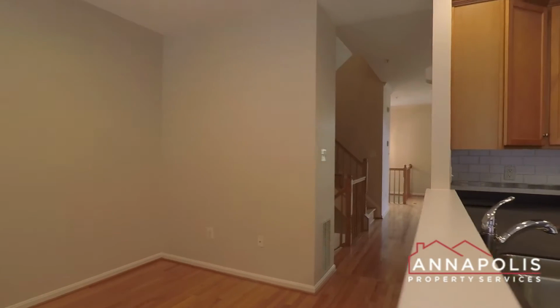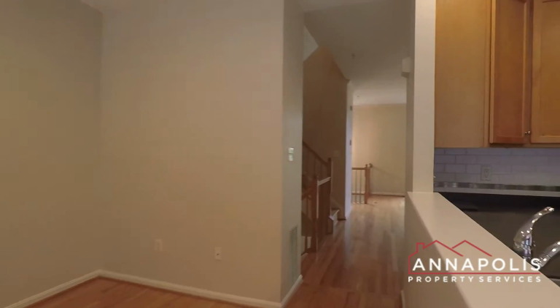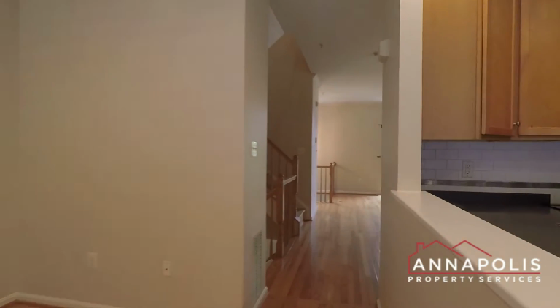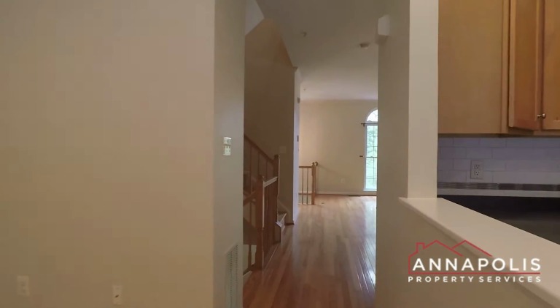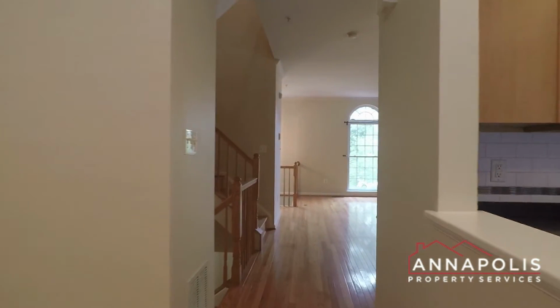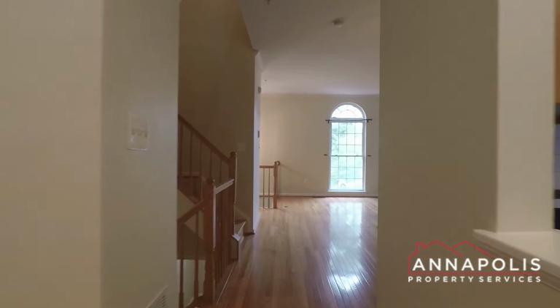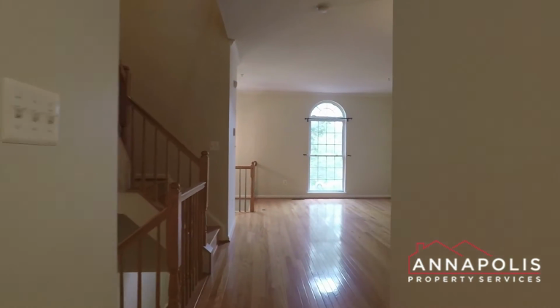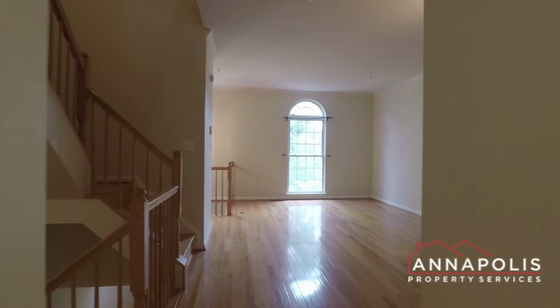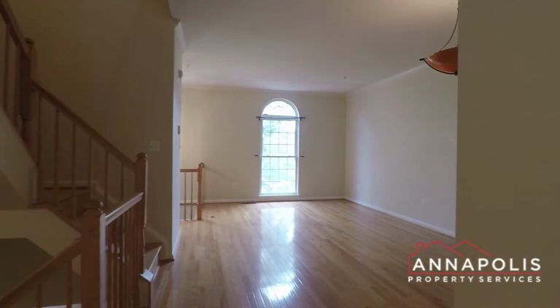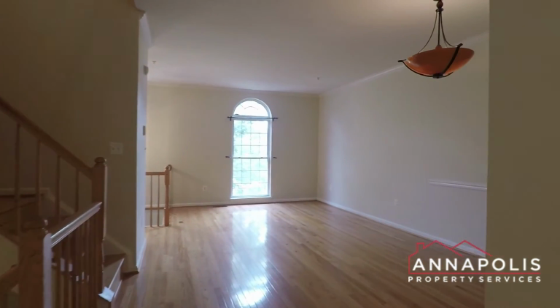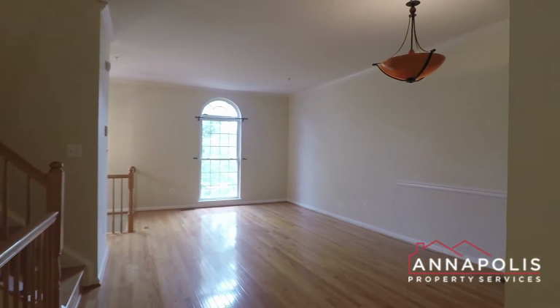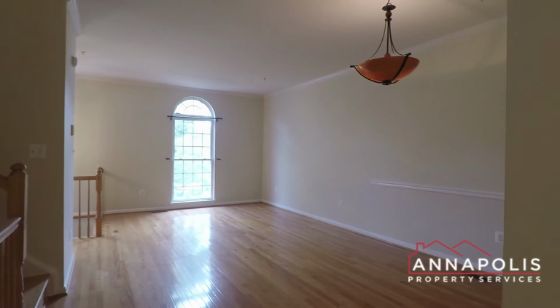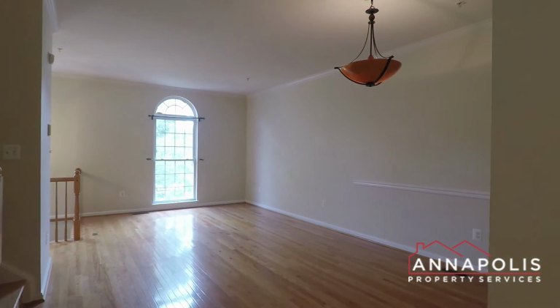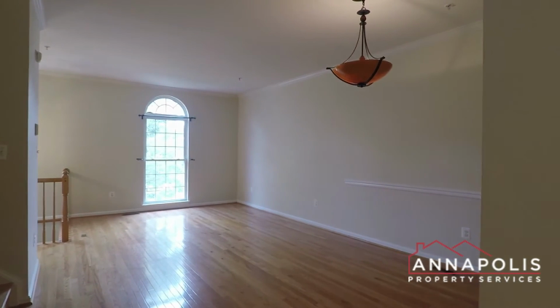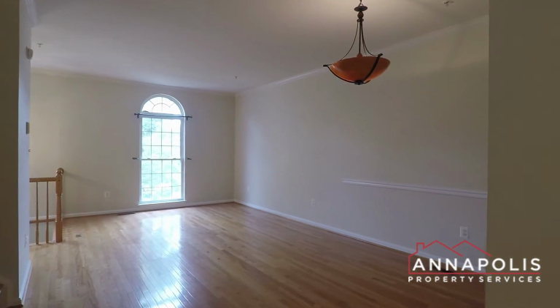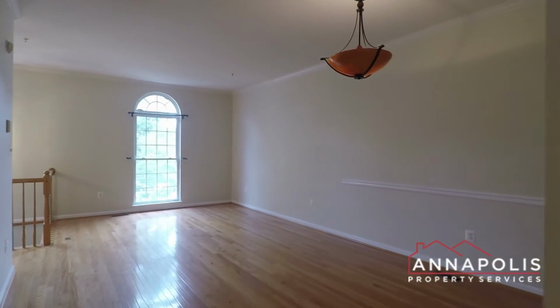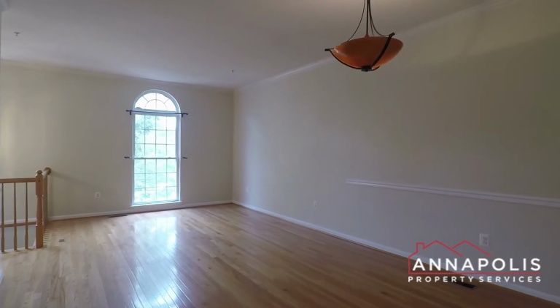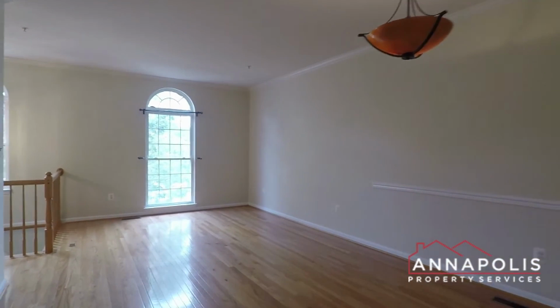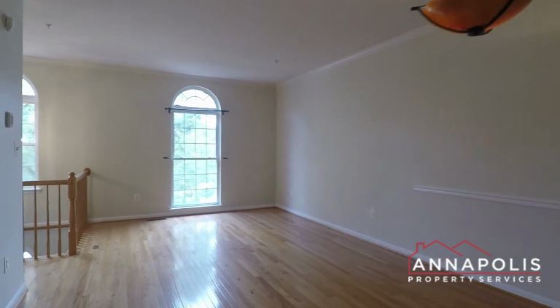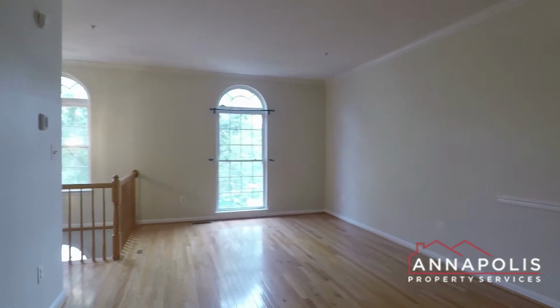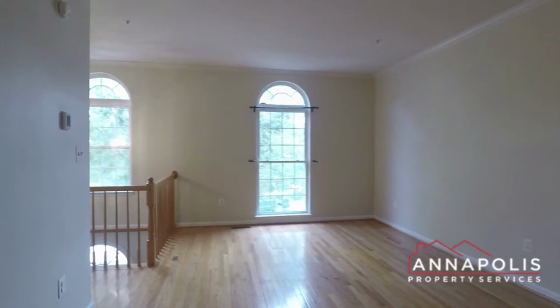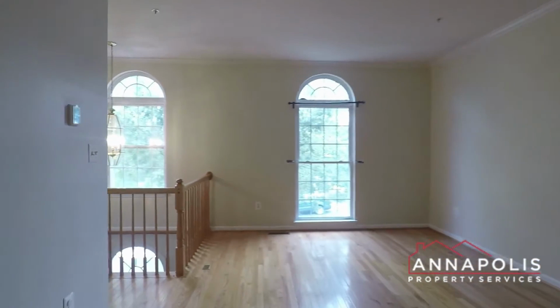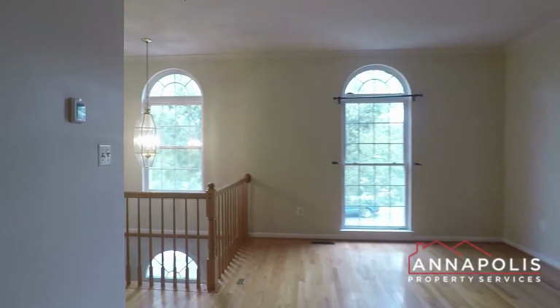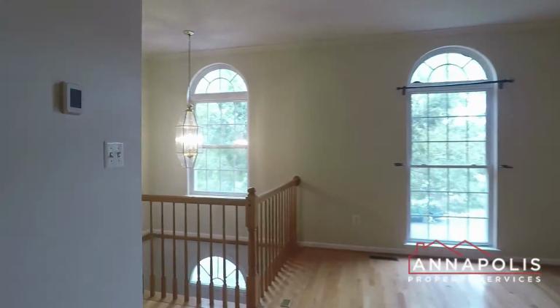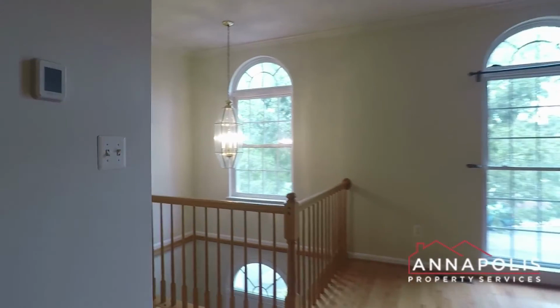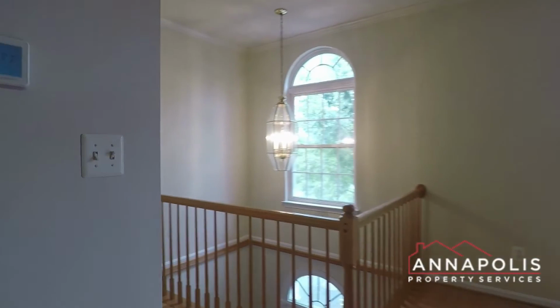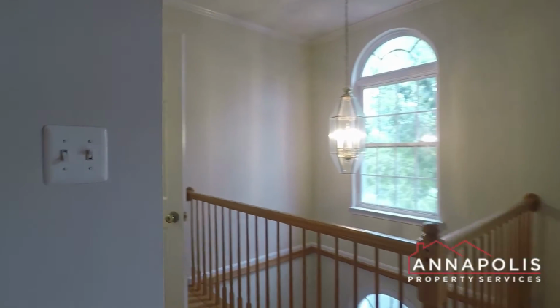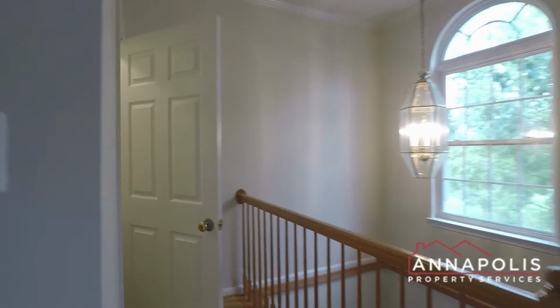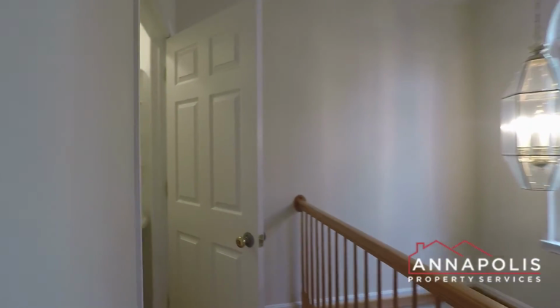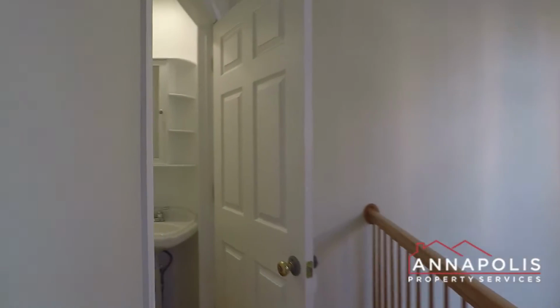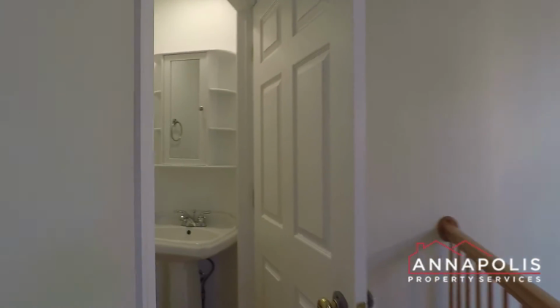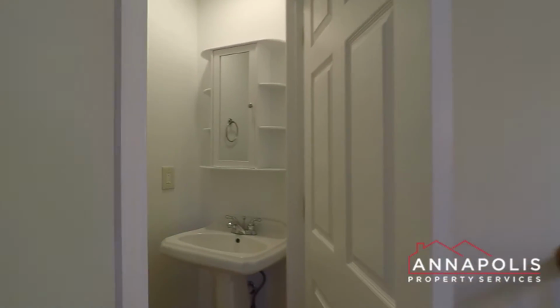Finally, we're going to head up to the top floor where we've got two huge bedrooms and two full baths. There's also a half bath powder room just around the corner here on the second floor.